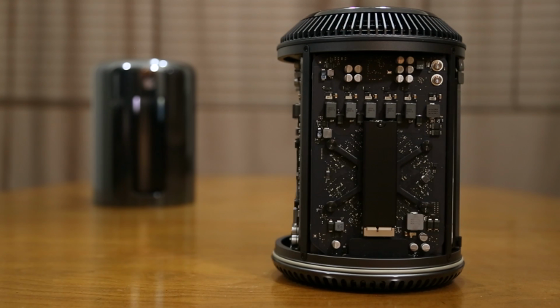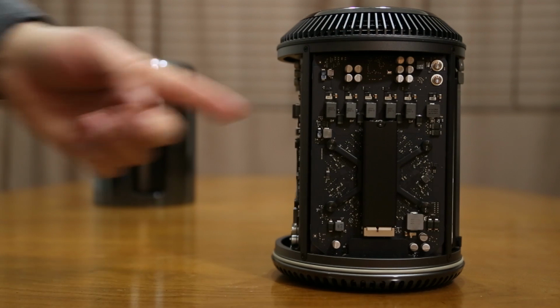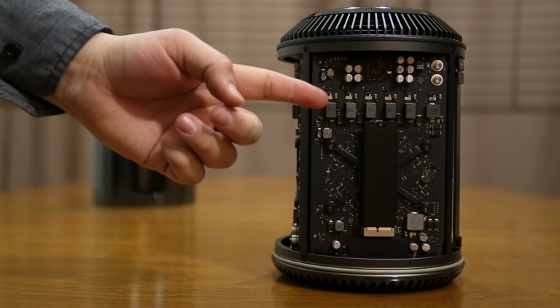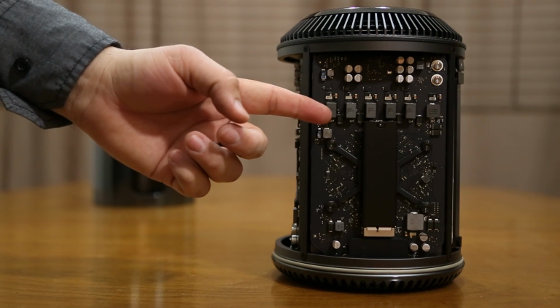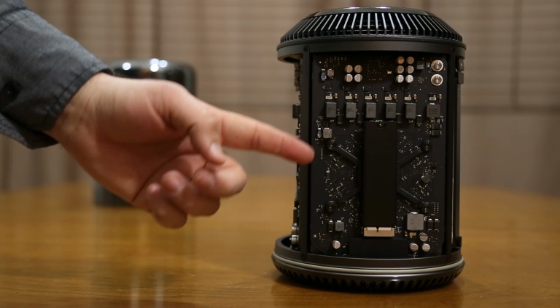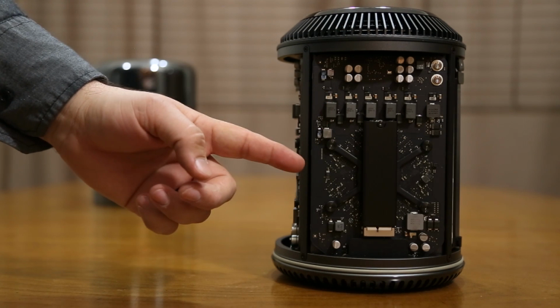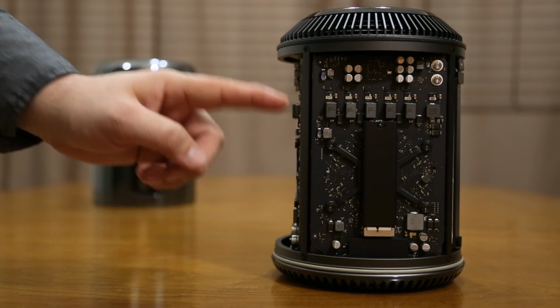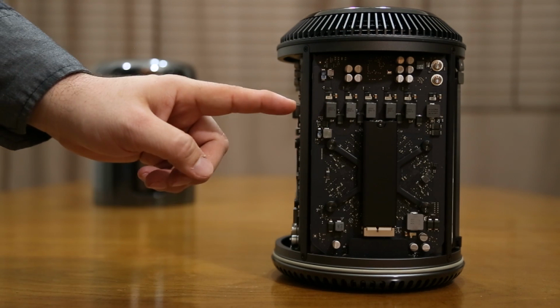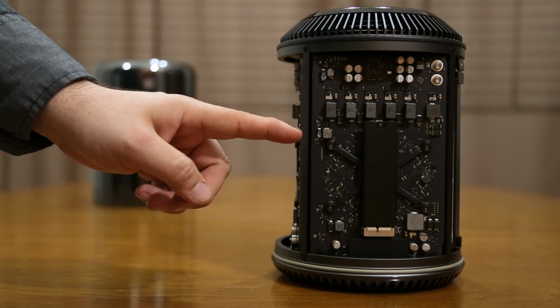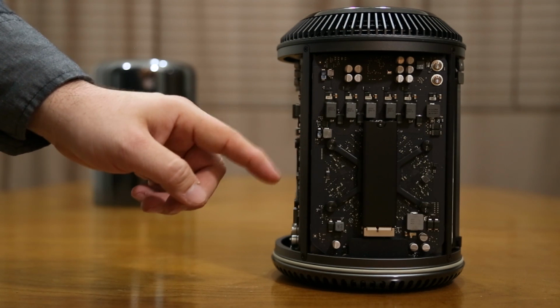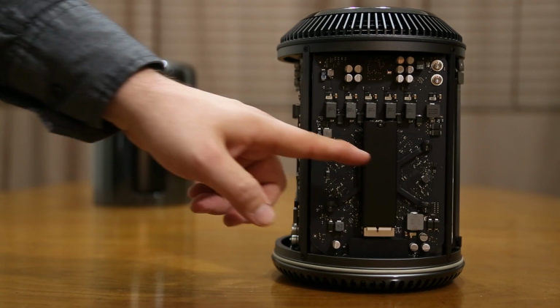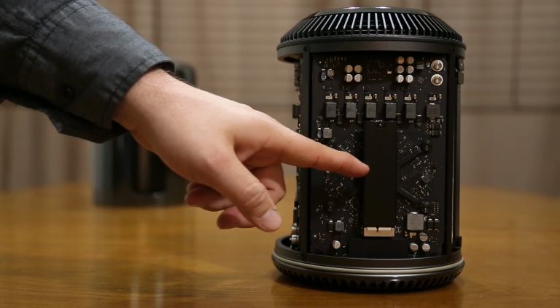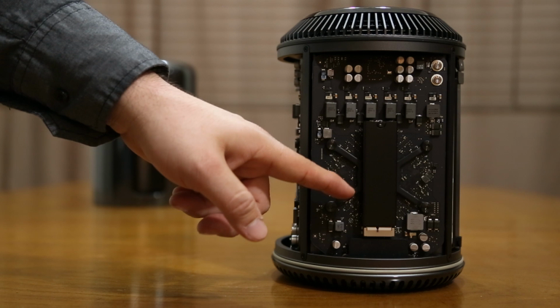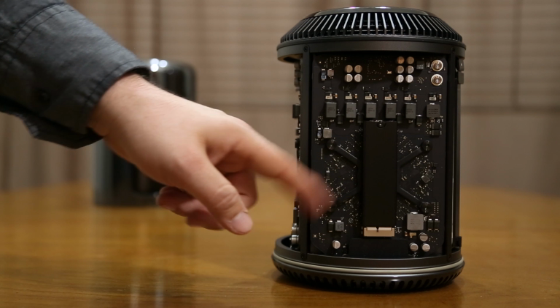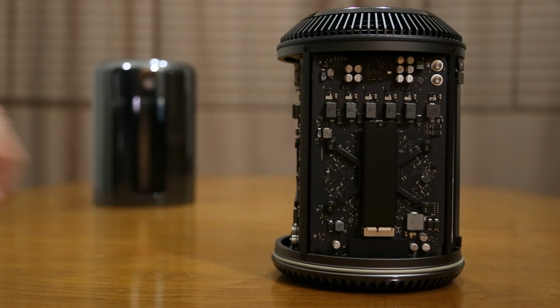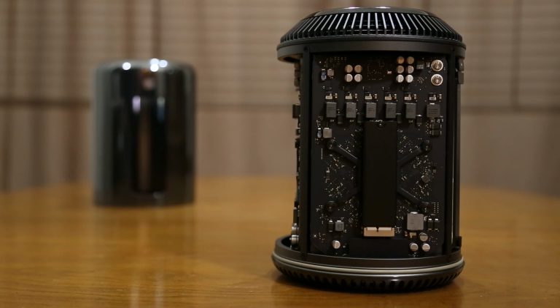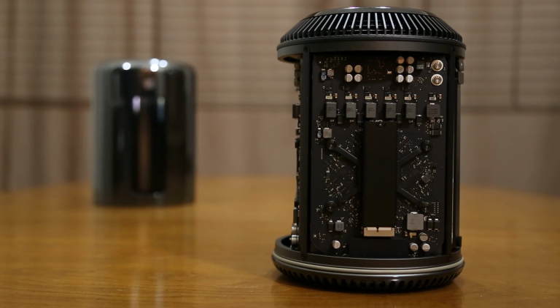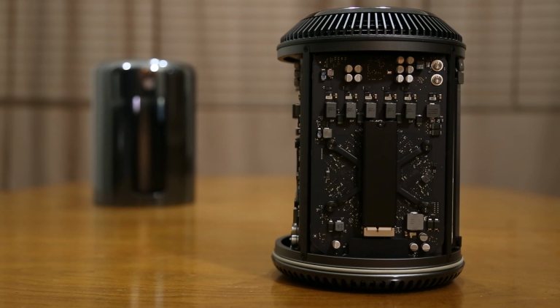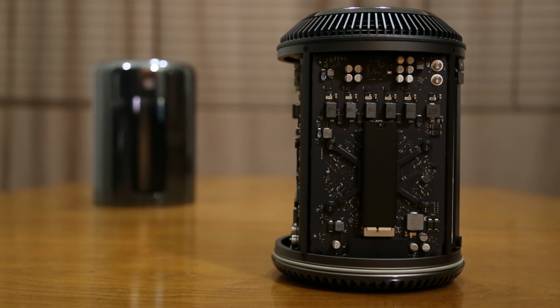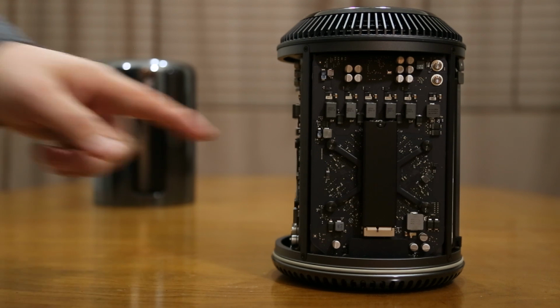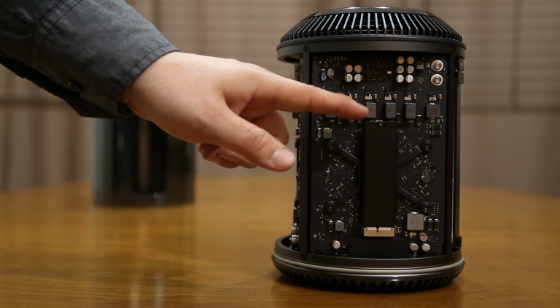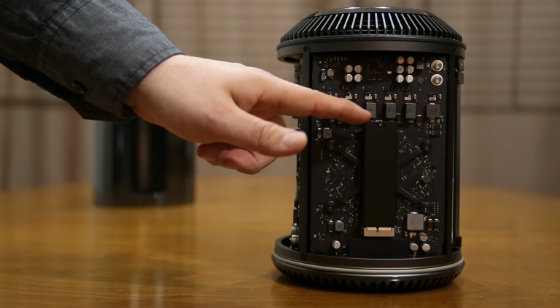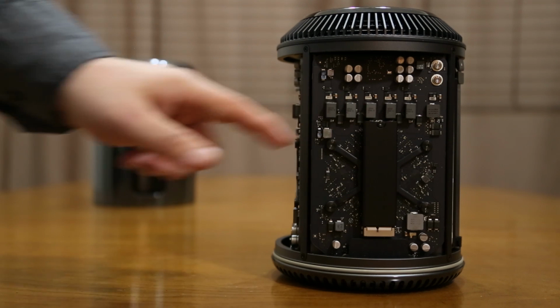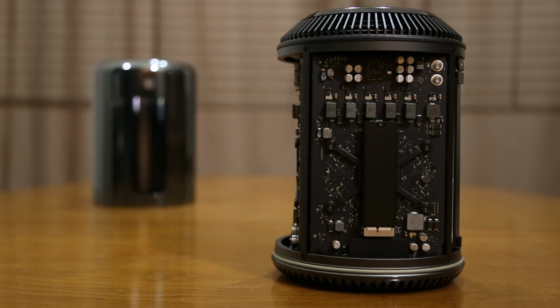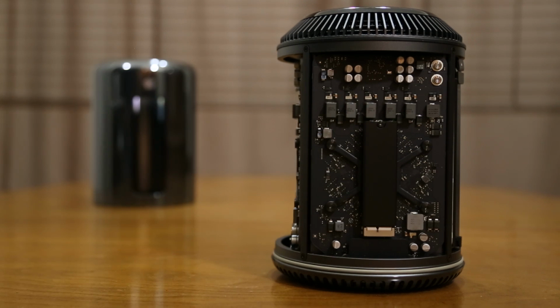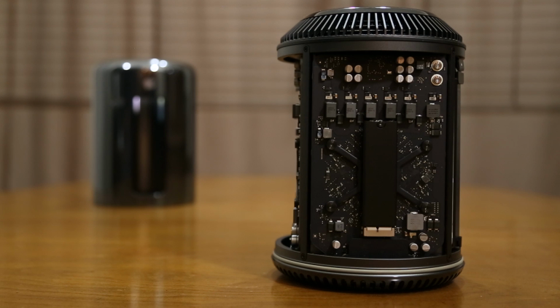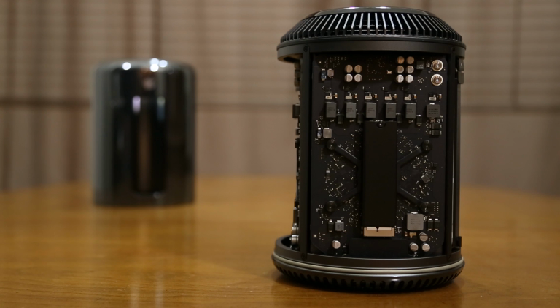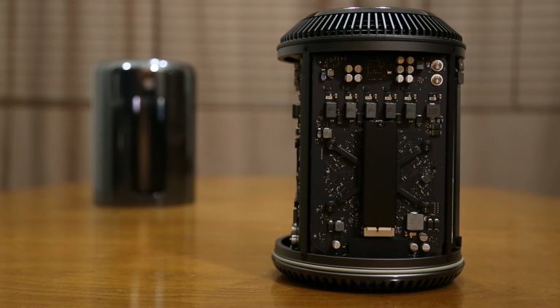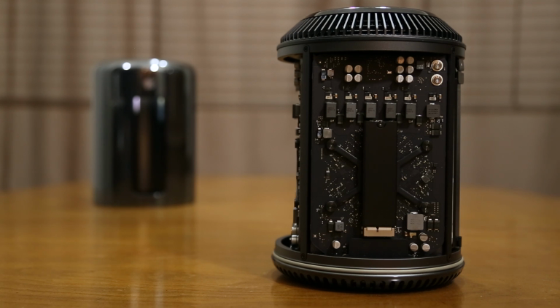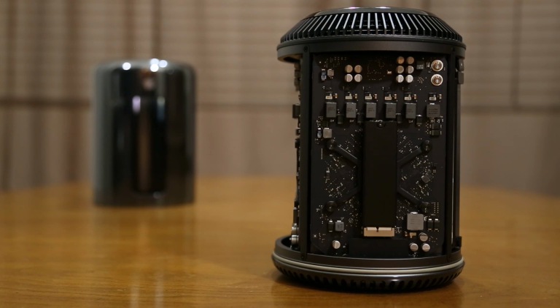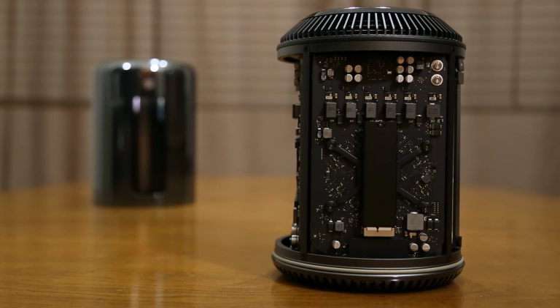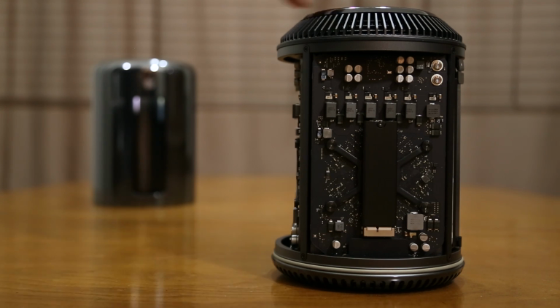Now on the other side here we do have one of our GPUs, and actually in the middle there is our PCIe based flash storage. Because of the screw located up at the top, it's very likely that we will see third party storage solutions for the Mac Pro in the future.